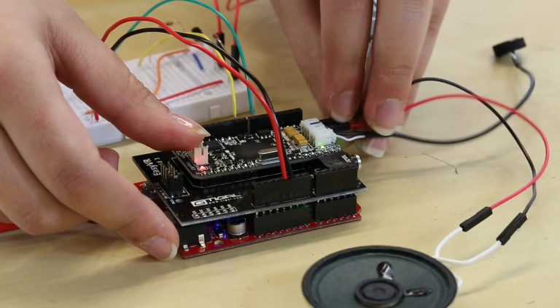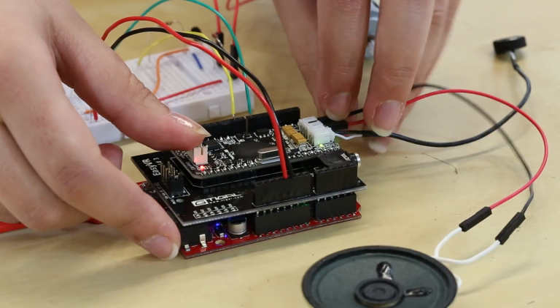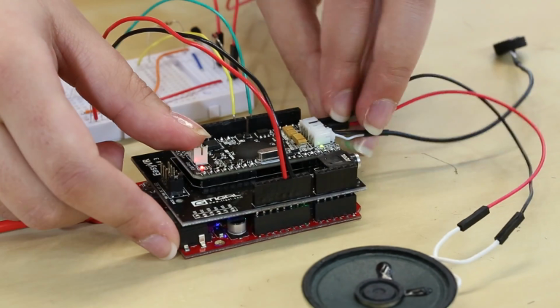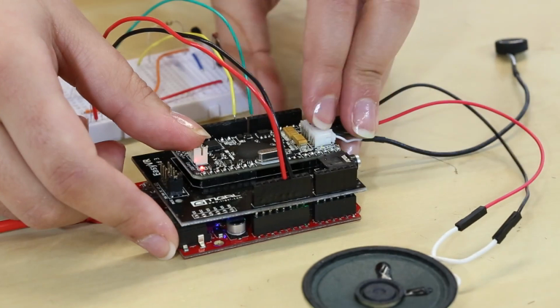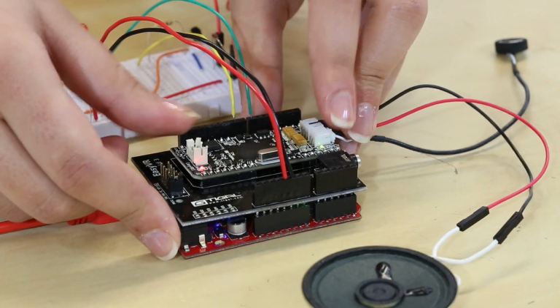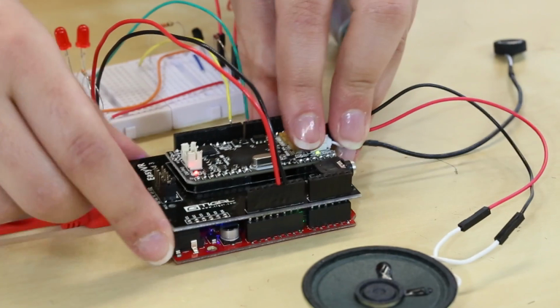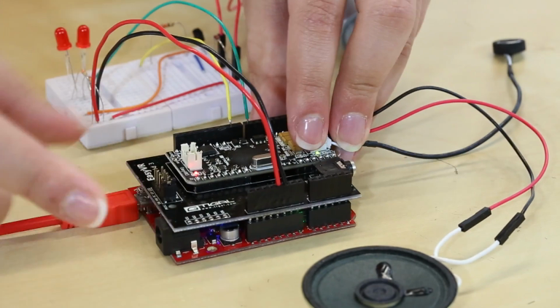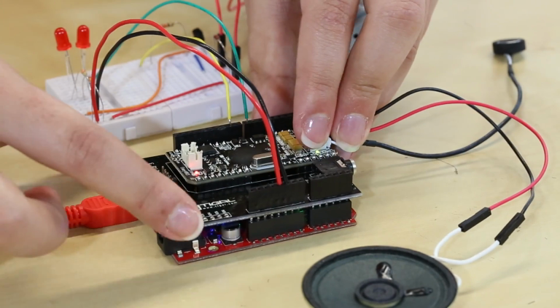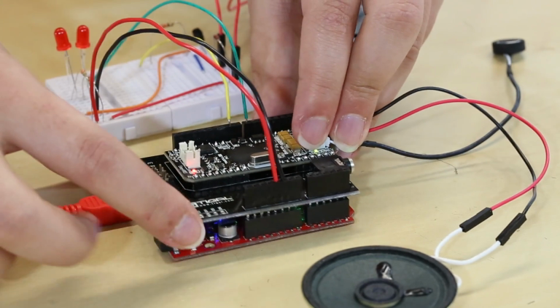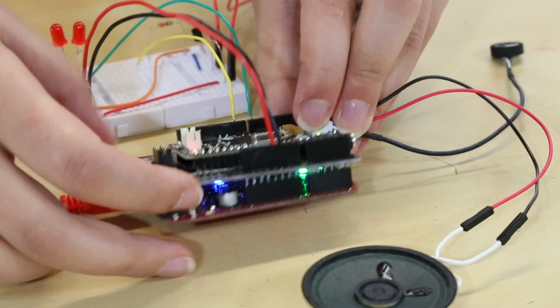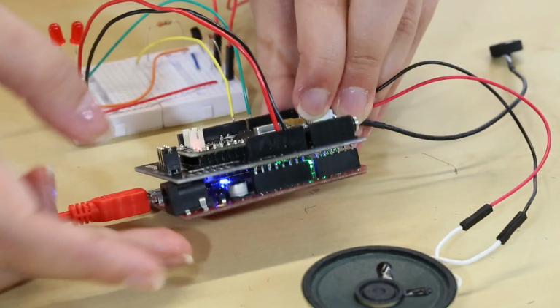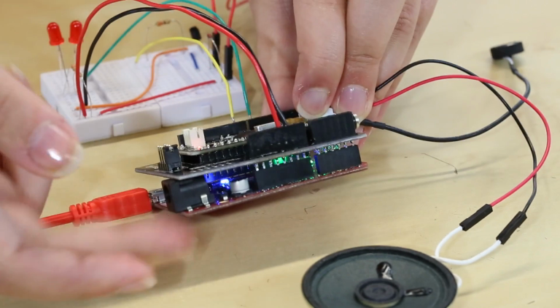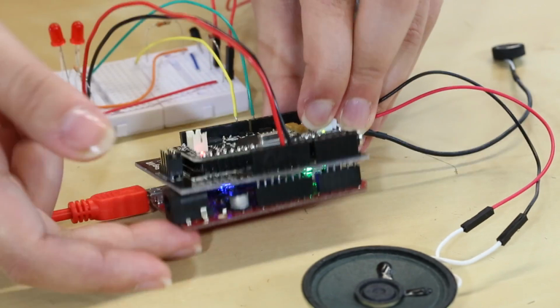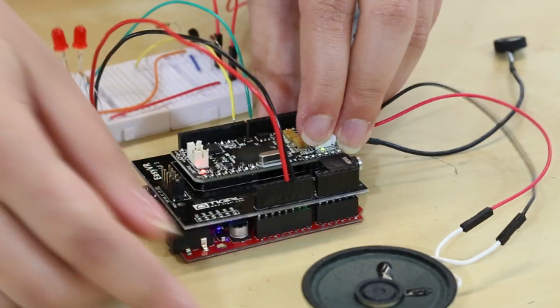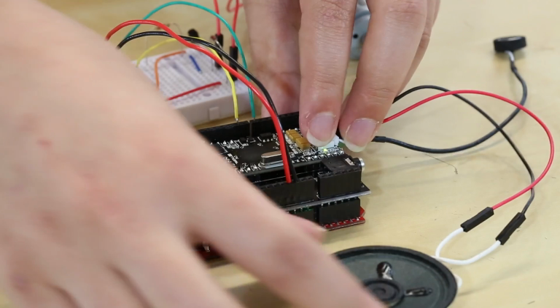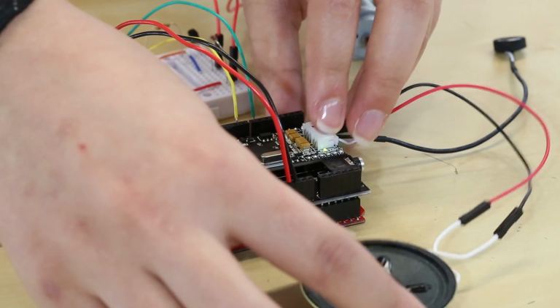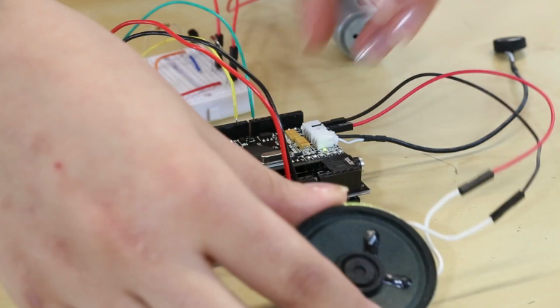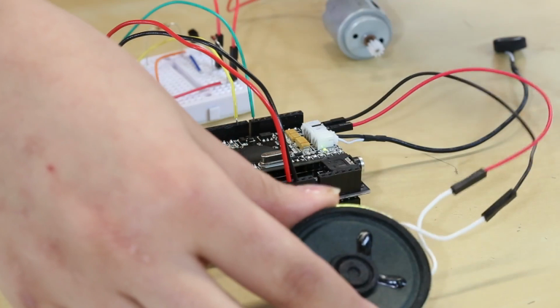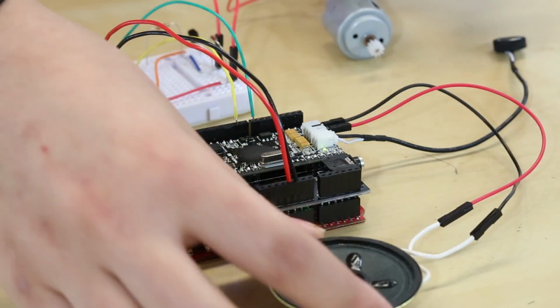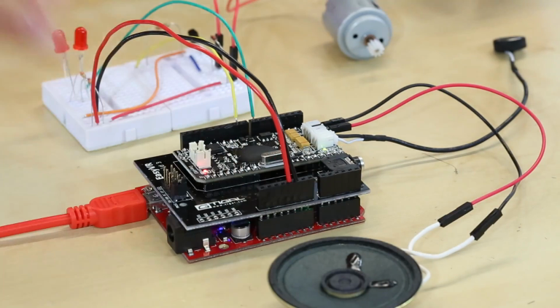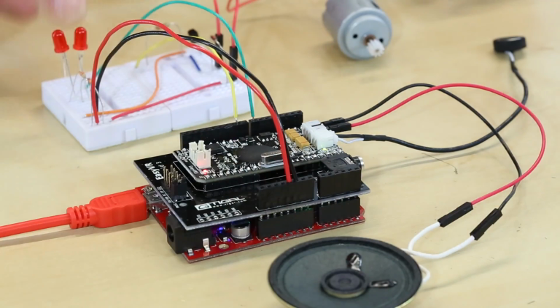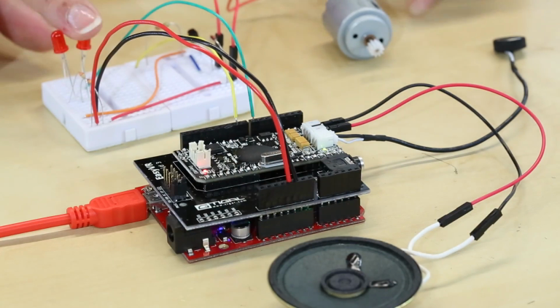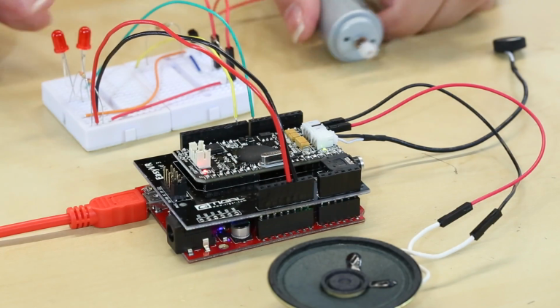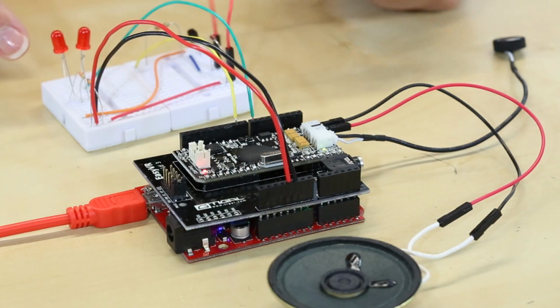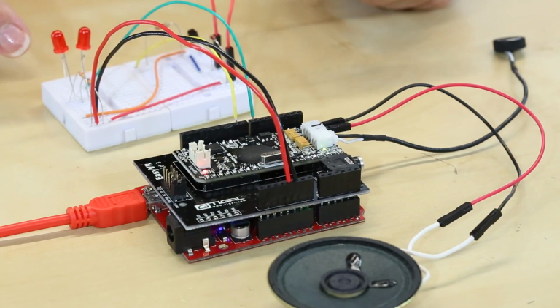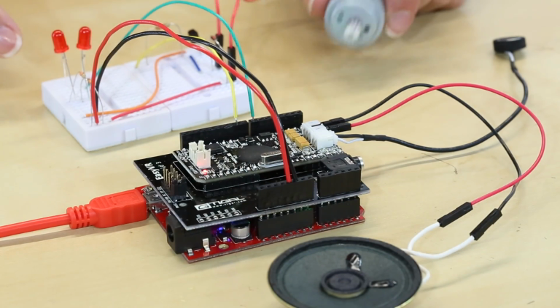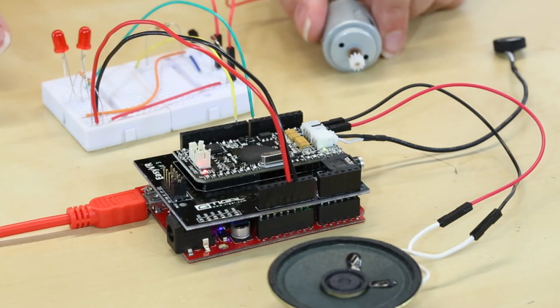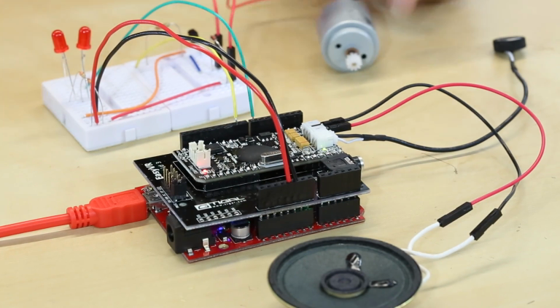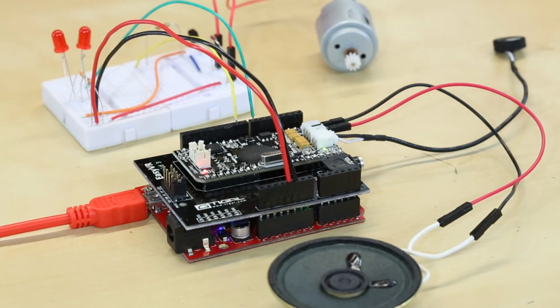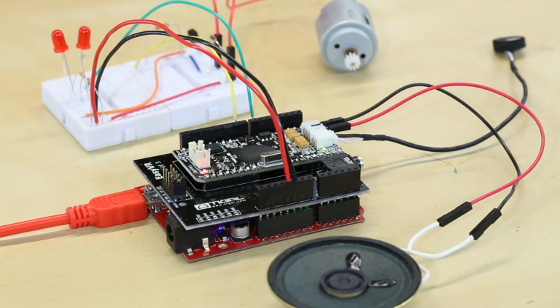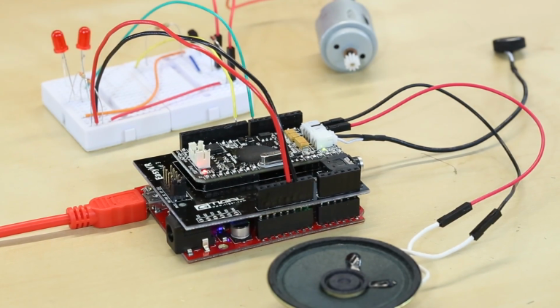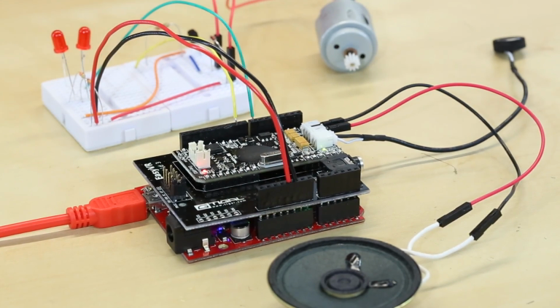Here I have hooked up the Easy VR Shield to a red board, a speaker, some lights, and a motor to kind of show you how this all works.